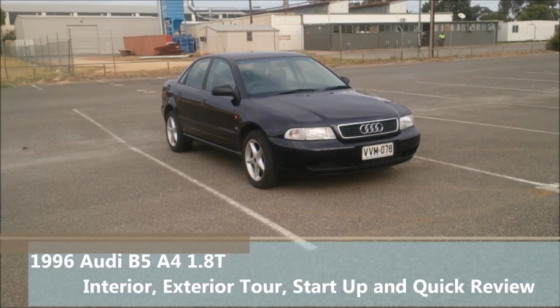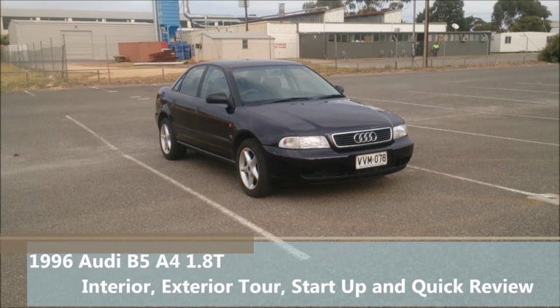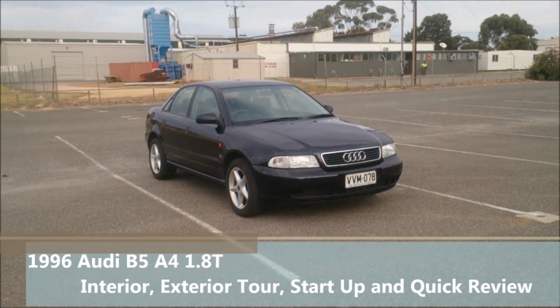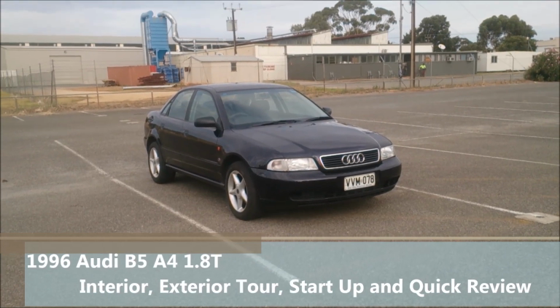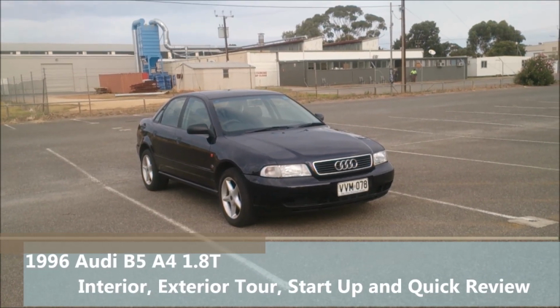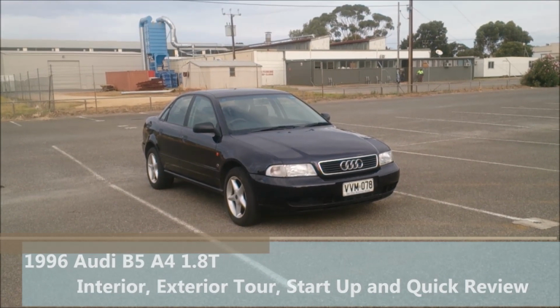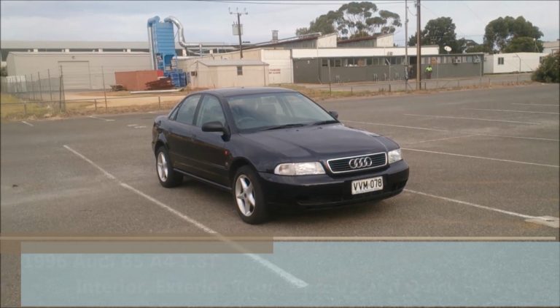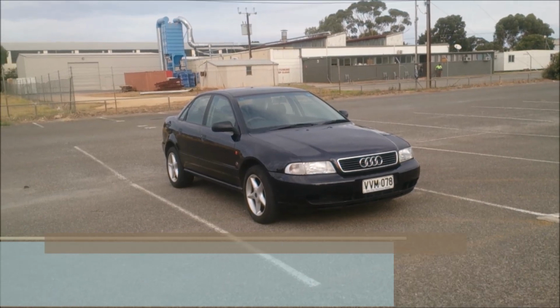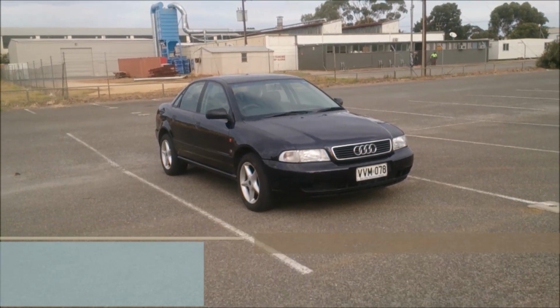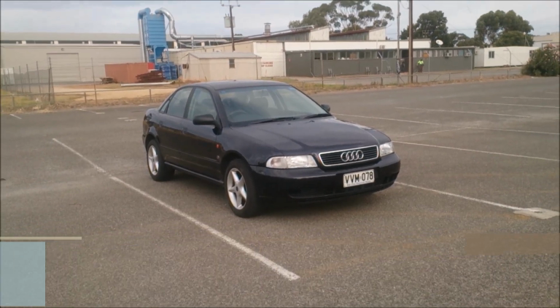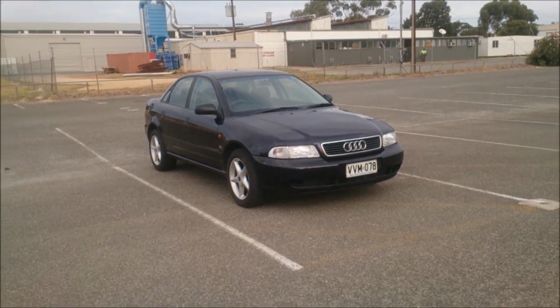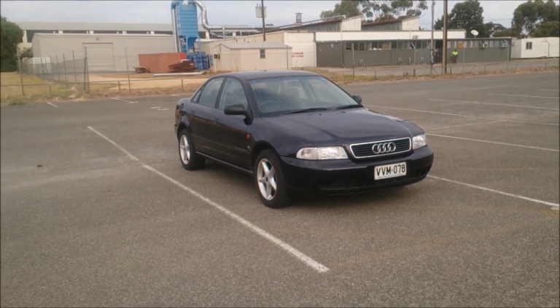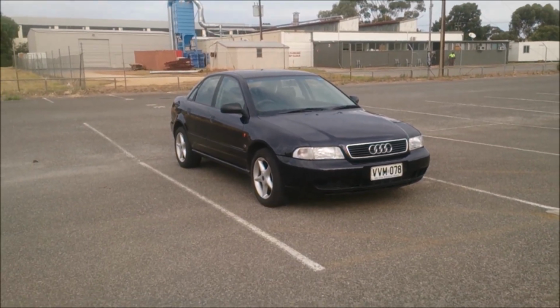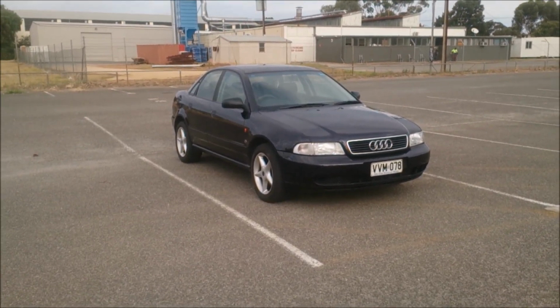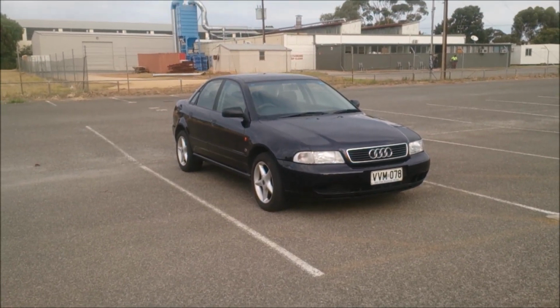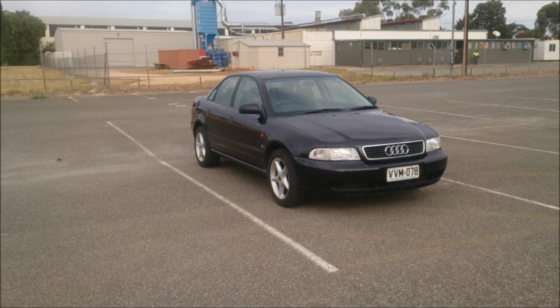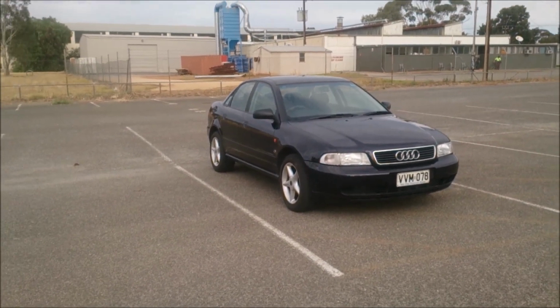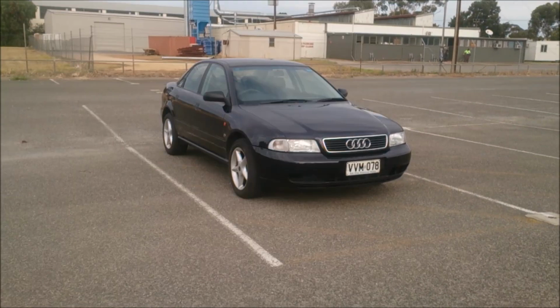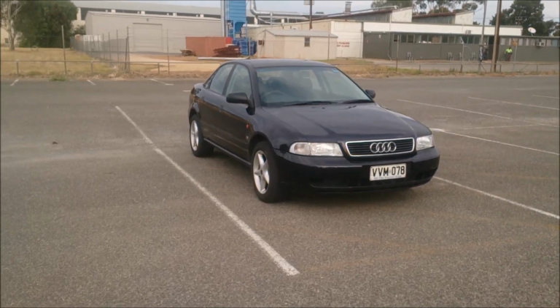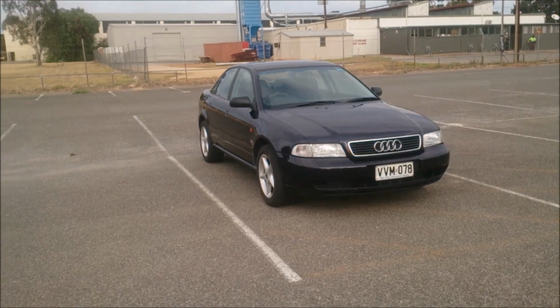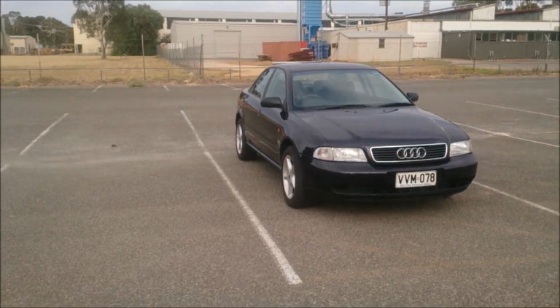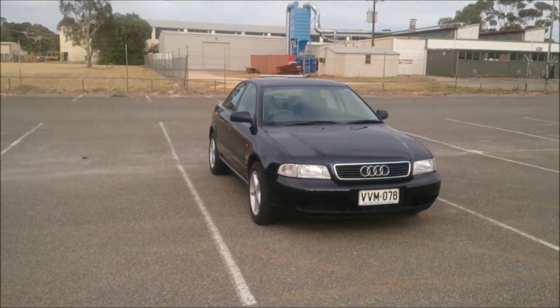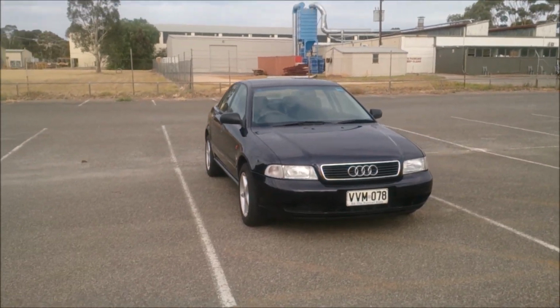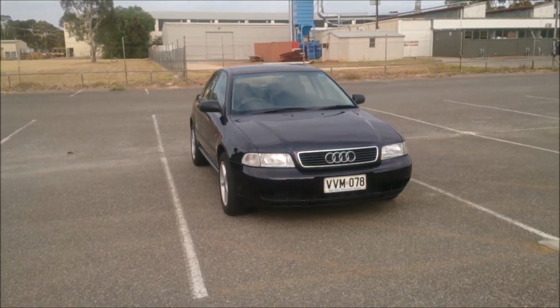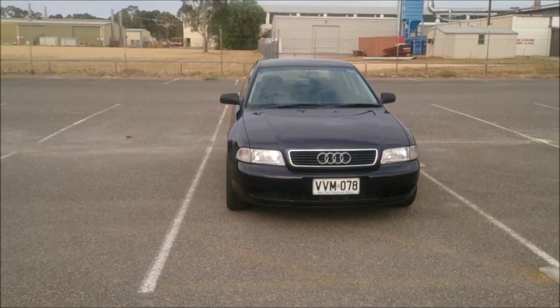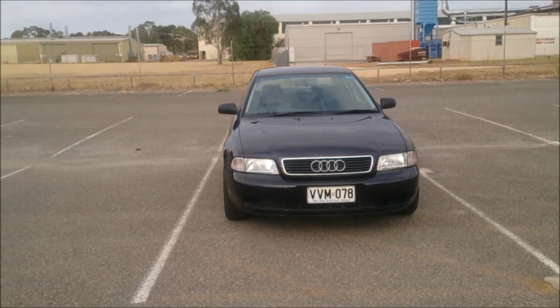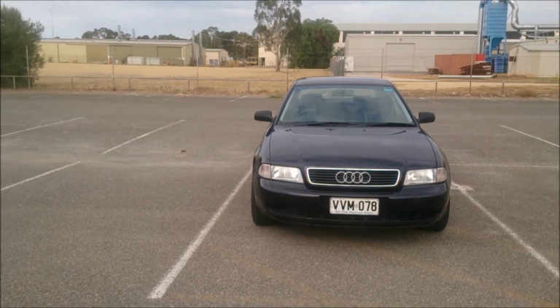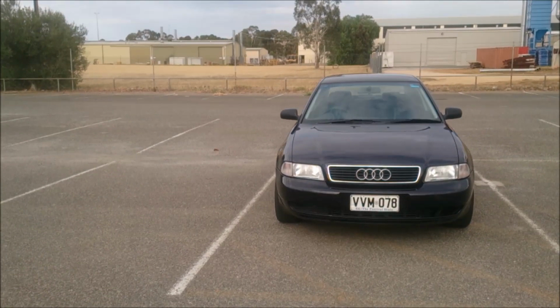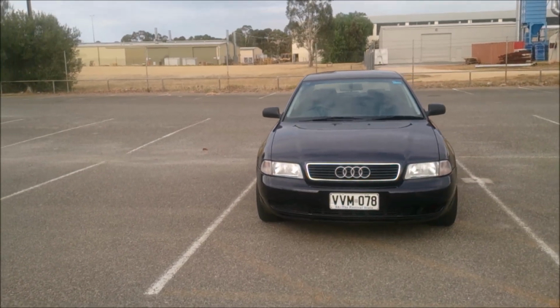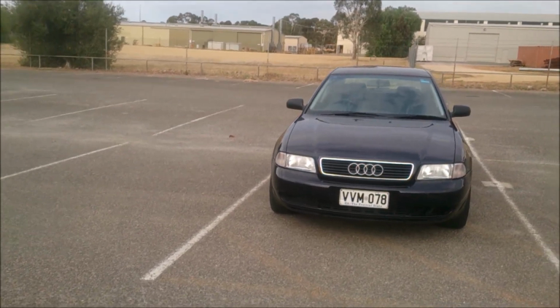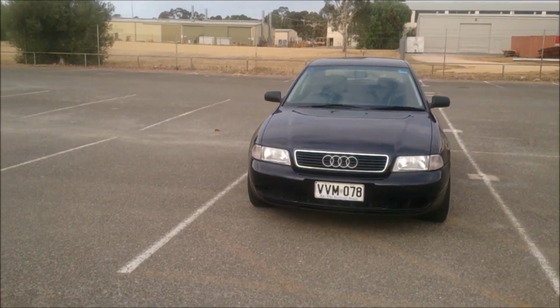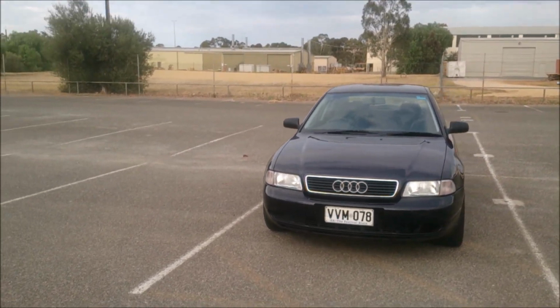Hello everyone, welcome to another one of my videos. Today I've got a 1996 Audi A4. This is the 1.8 turbo version one. This is the car that replaced the Audi 80, Audi 90, or Audi 100.